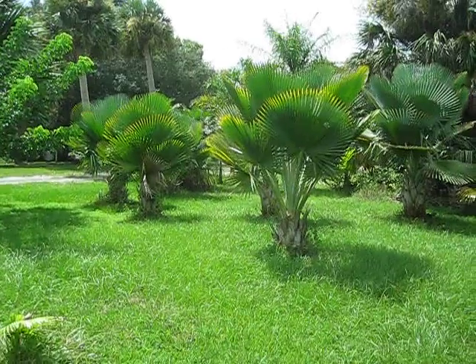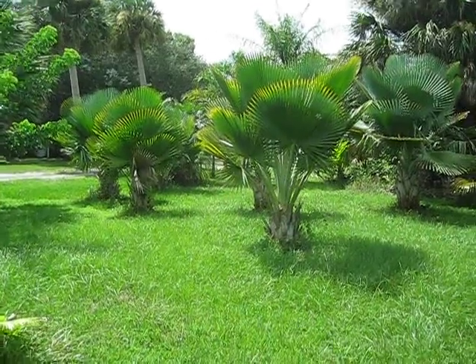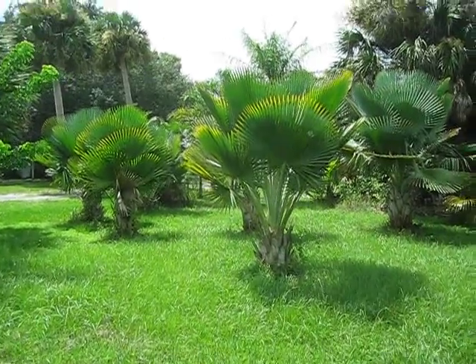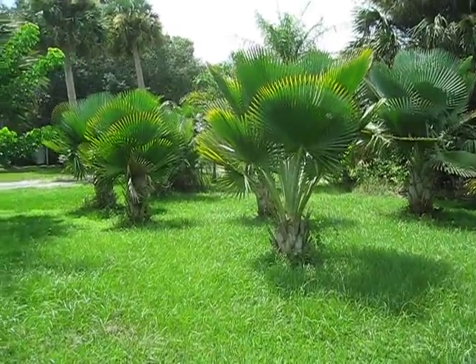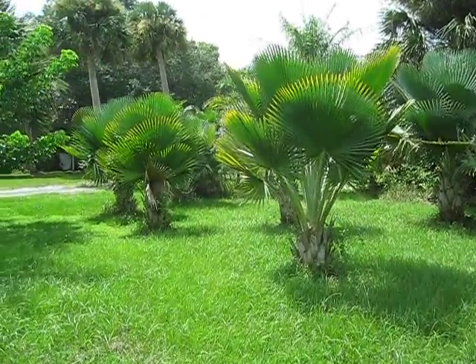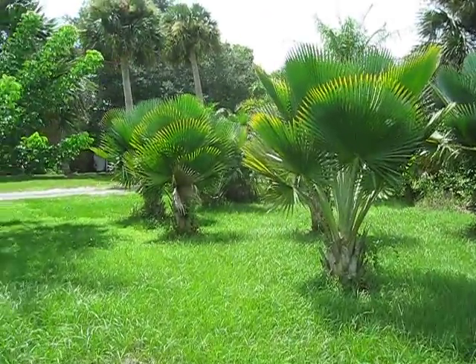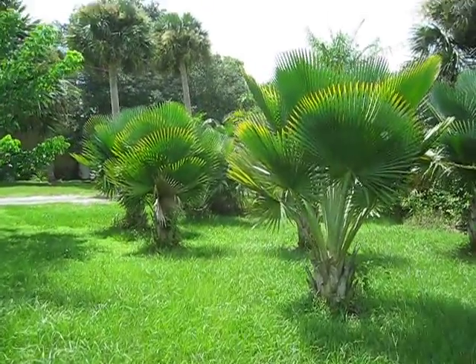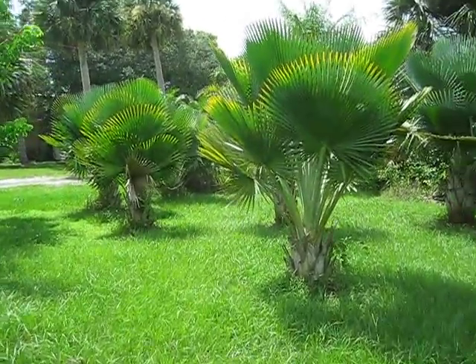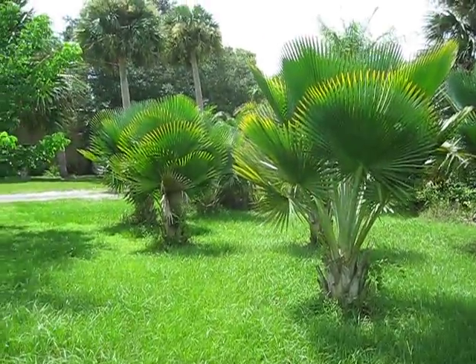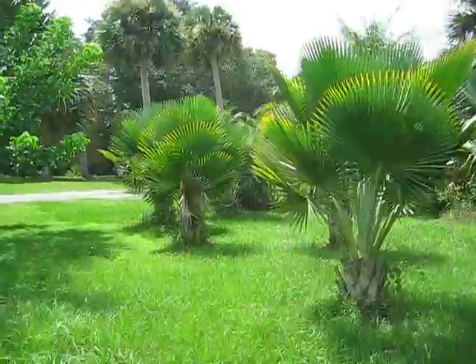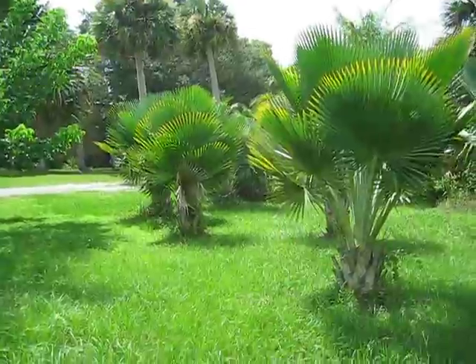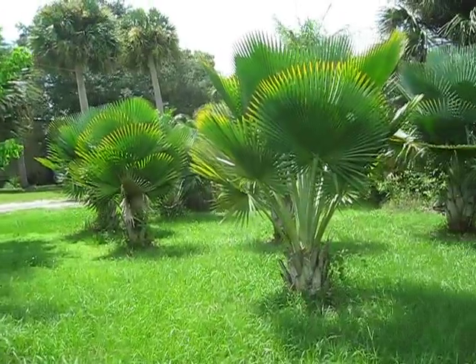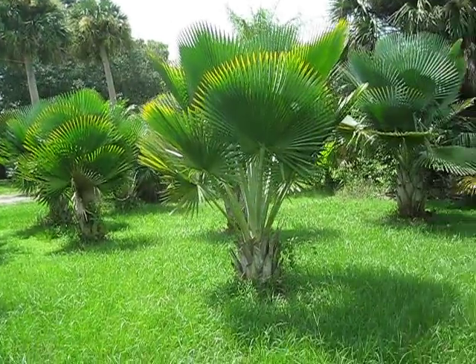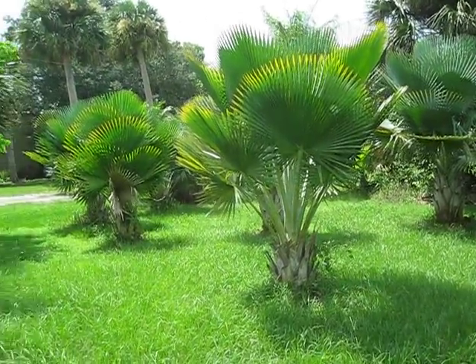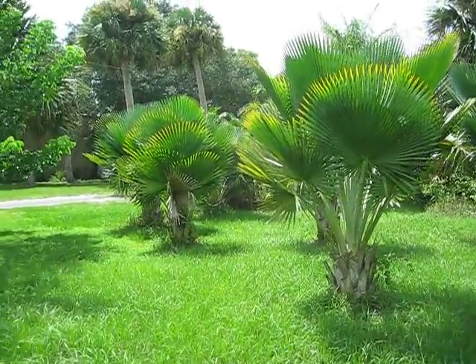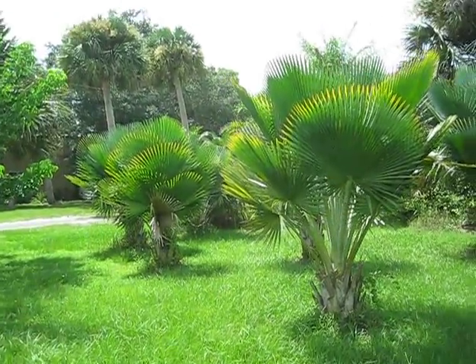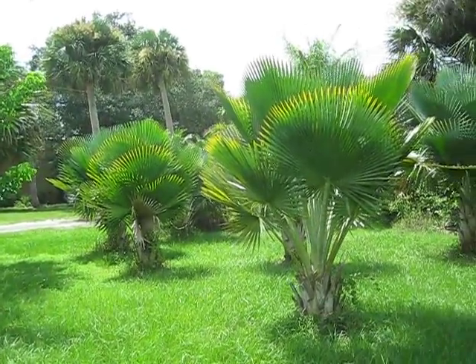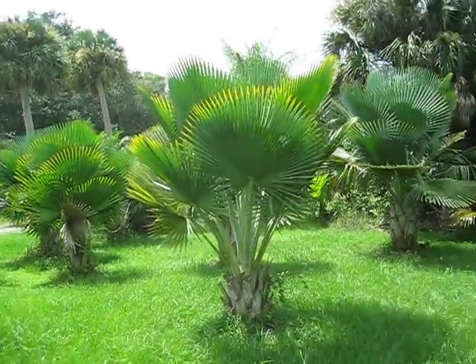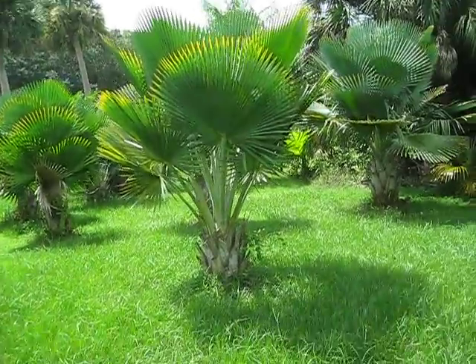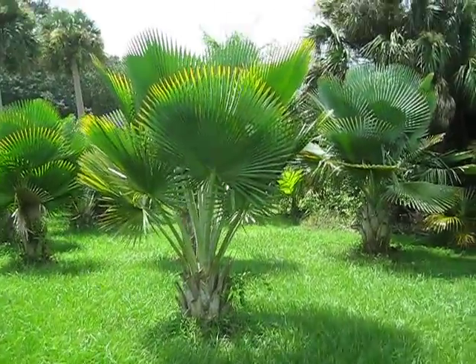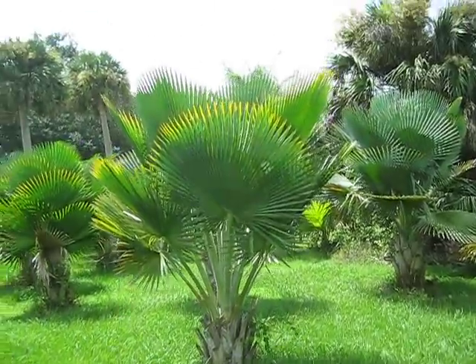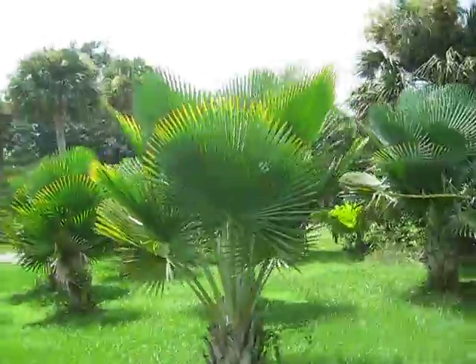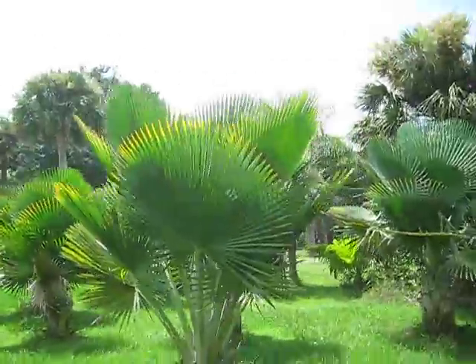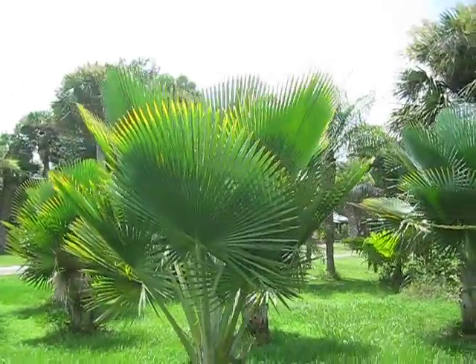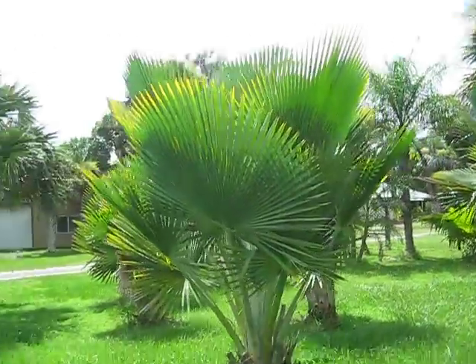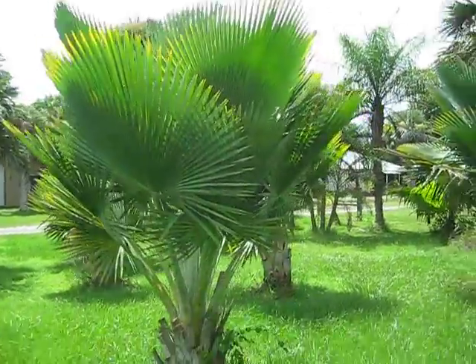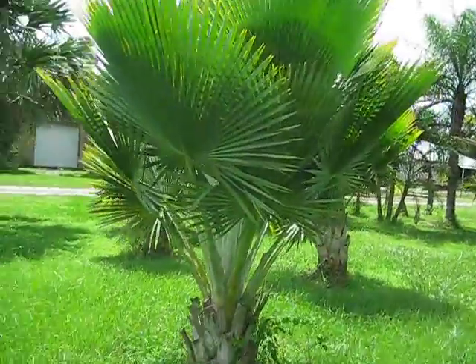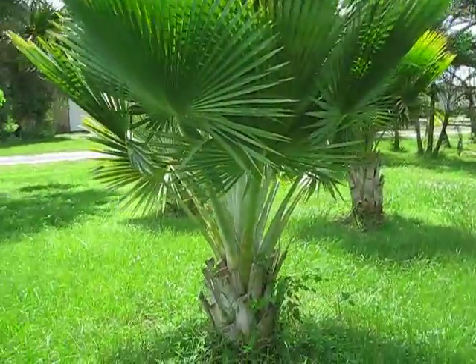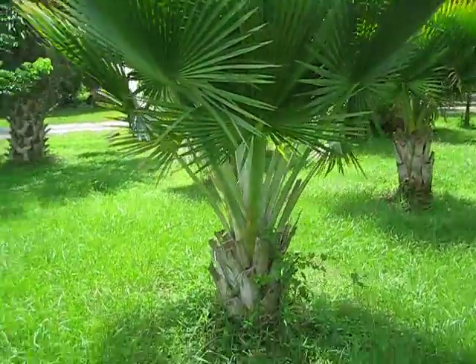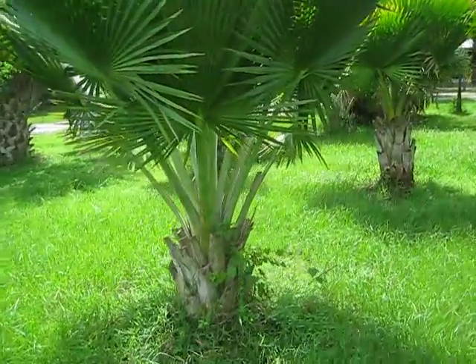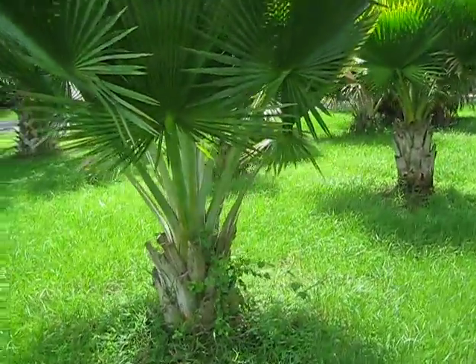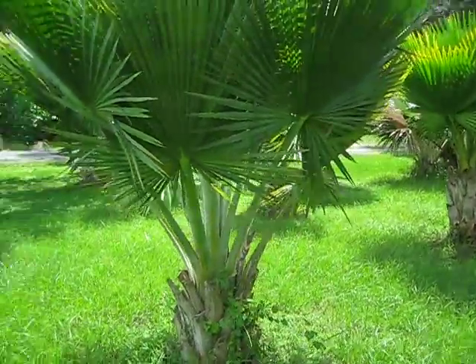Here's a nice little patch of Copernicia baleana. There's probably about a half a dozen of them sitting in here. Just a nice presentation on these palms — a good example of Copernicia, of the genus.